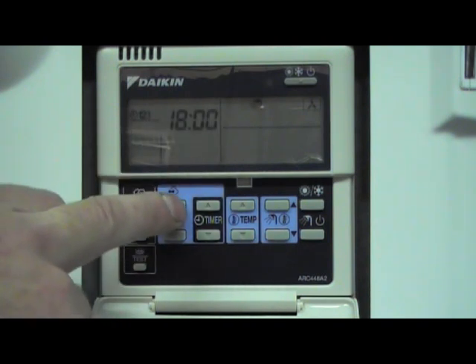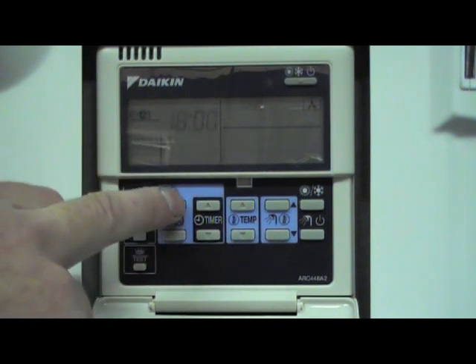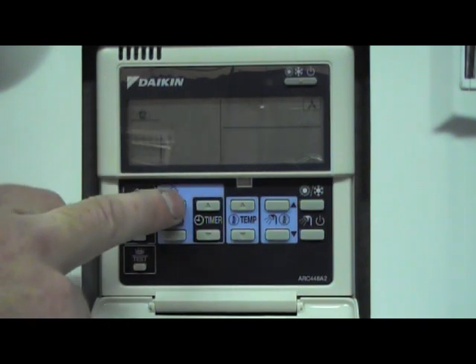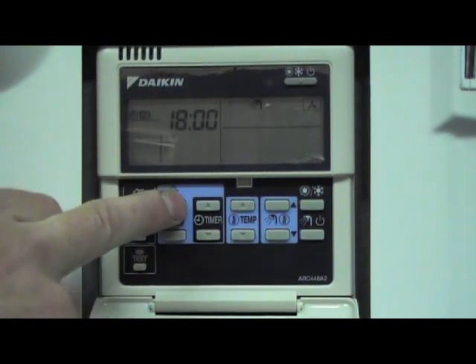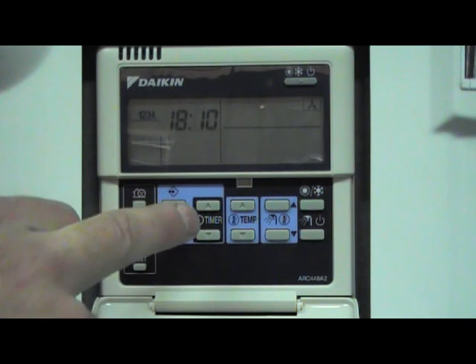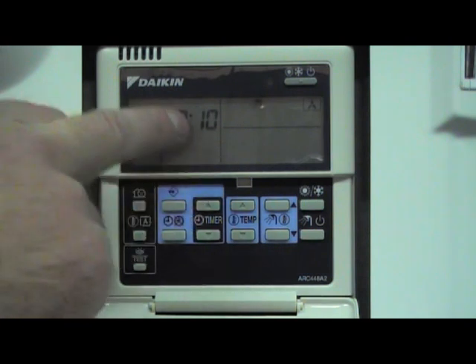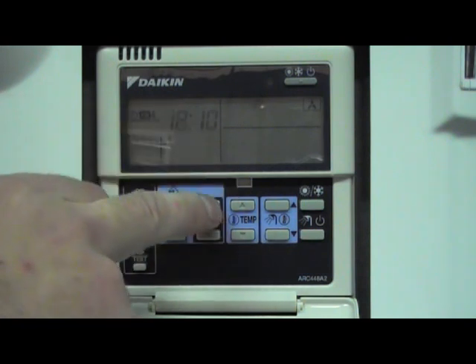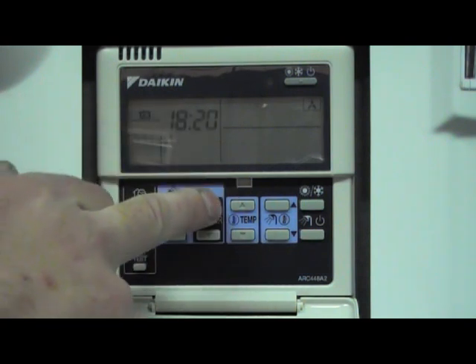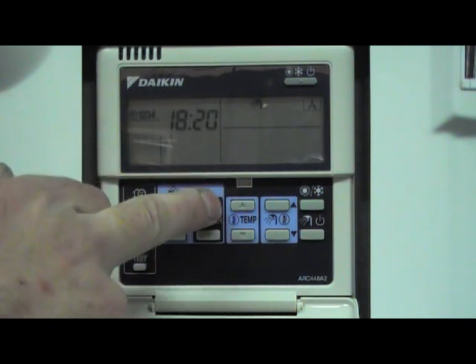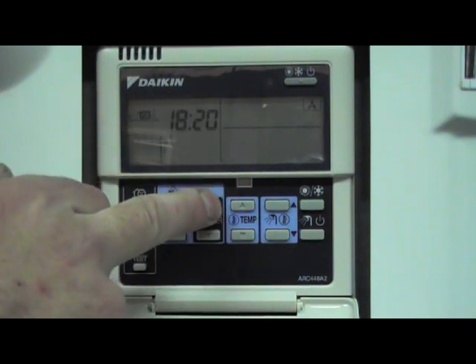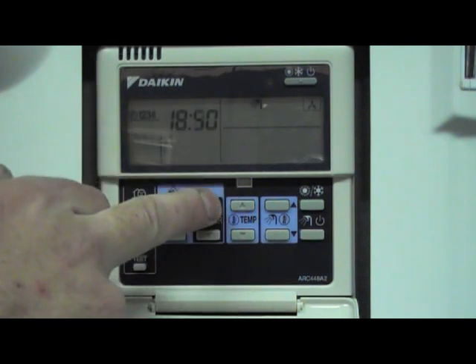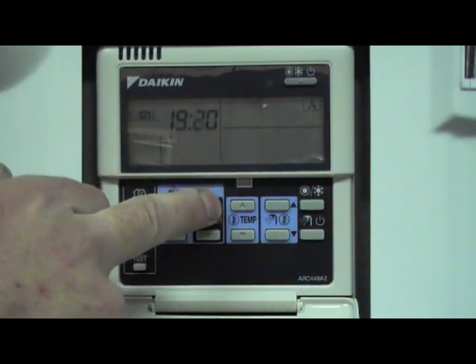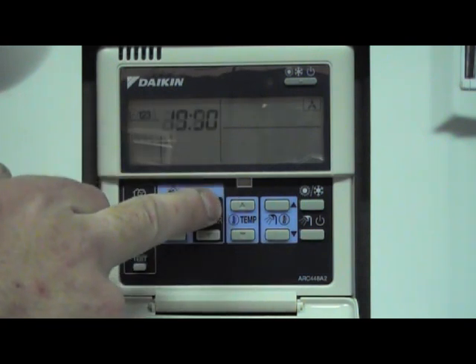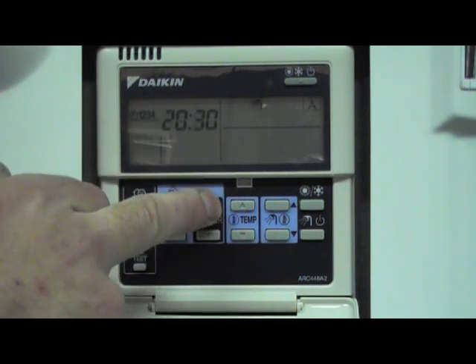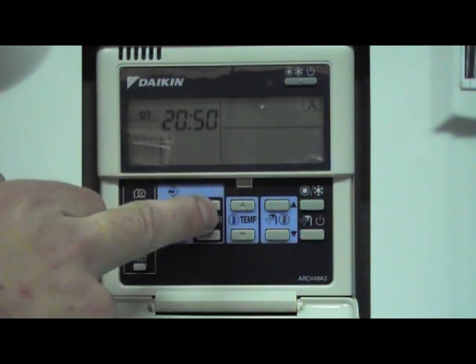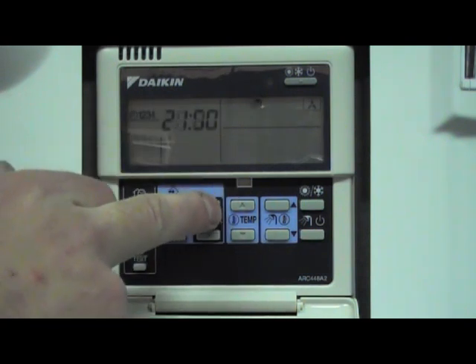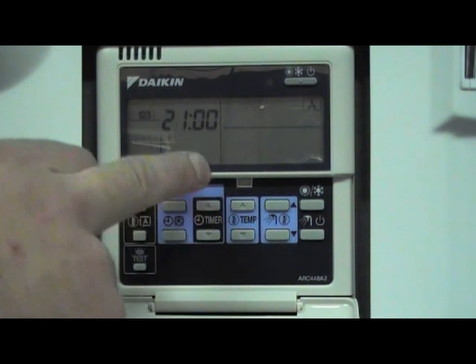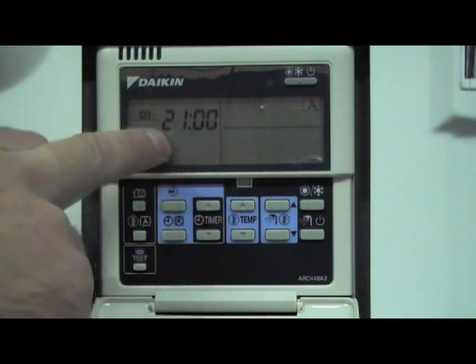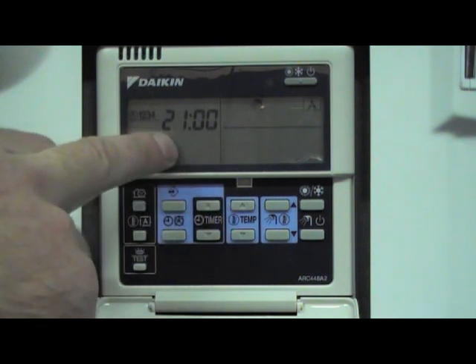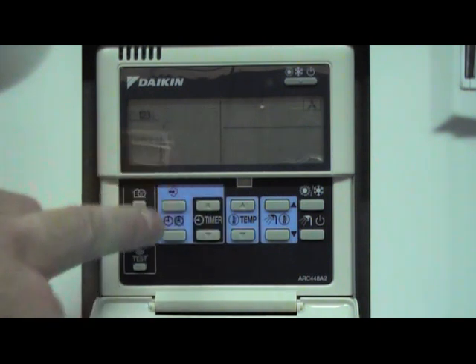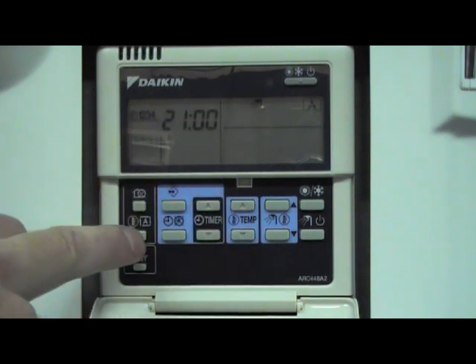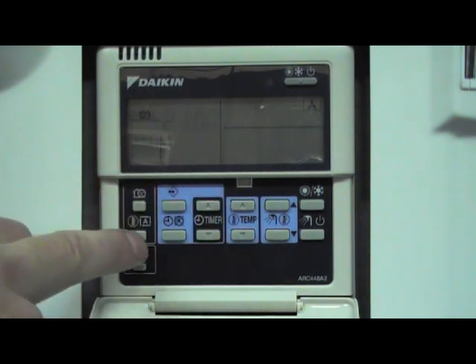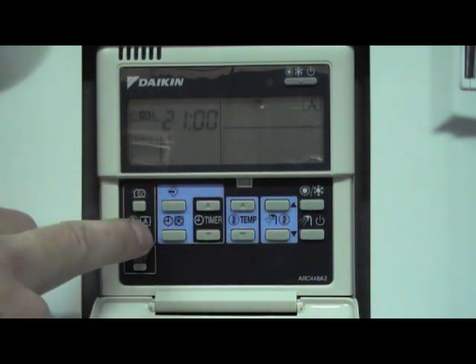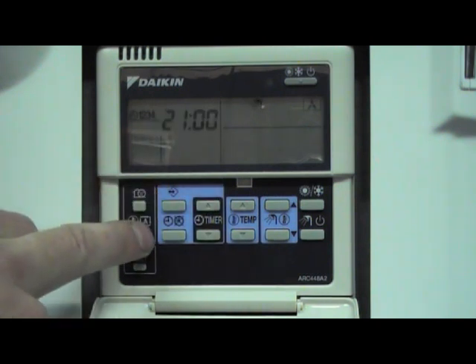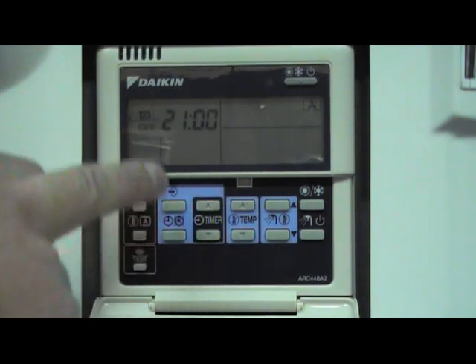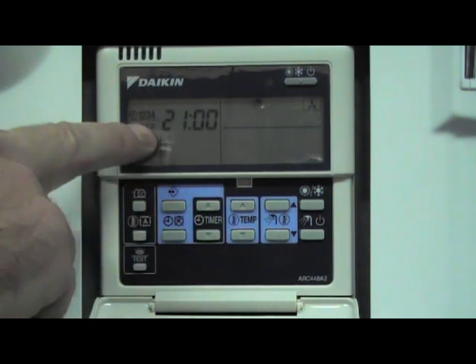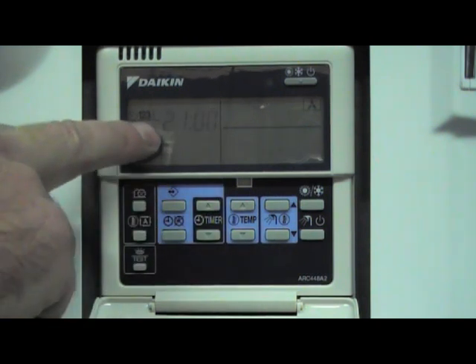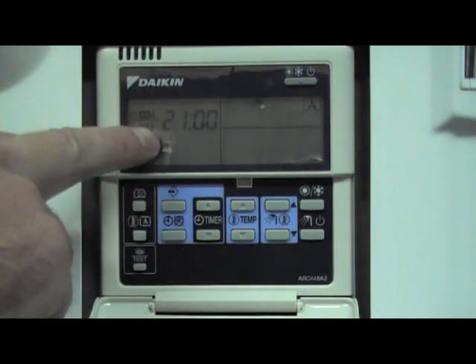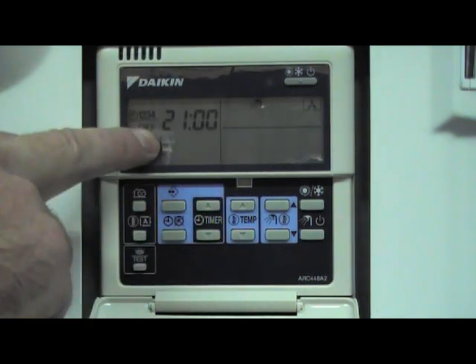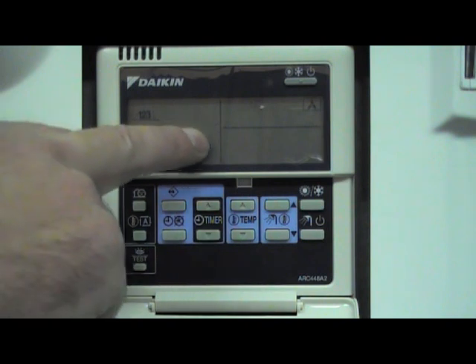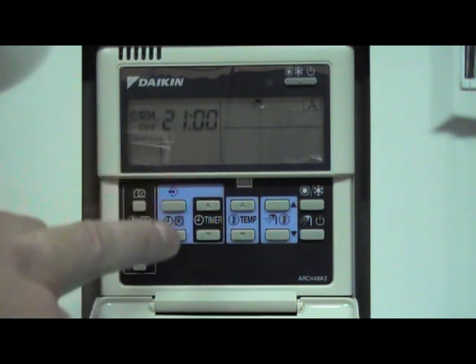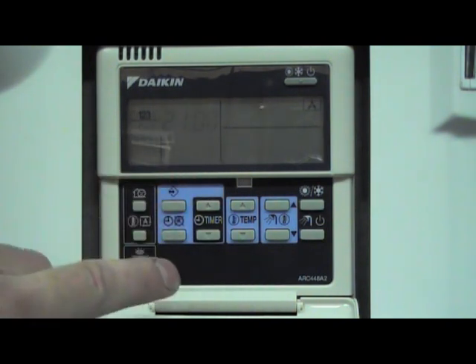Select that with the program button and we enter what time we want to switch off. It should be 9 o'clock. Pick off with the weather compensation button, so action number four is off at 9 o'clock.